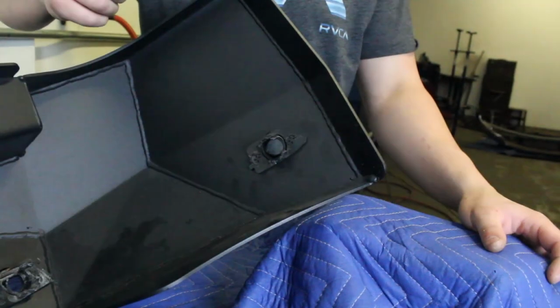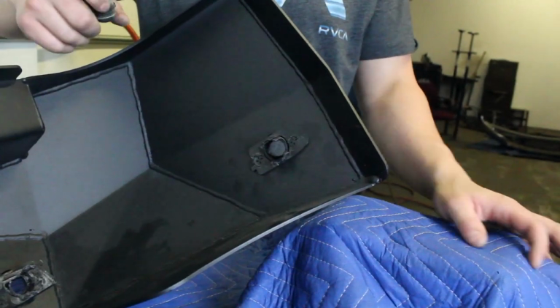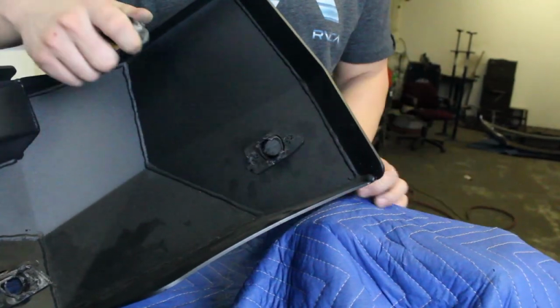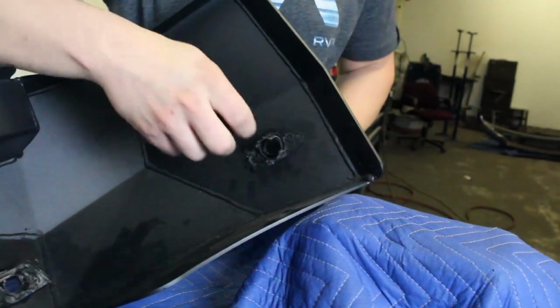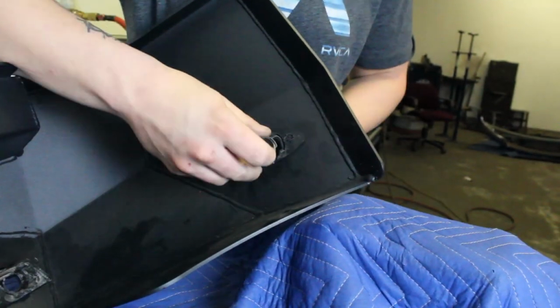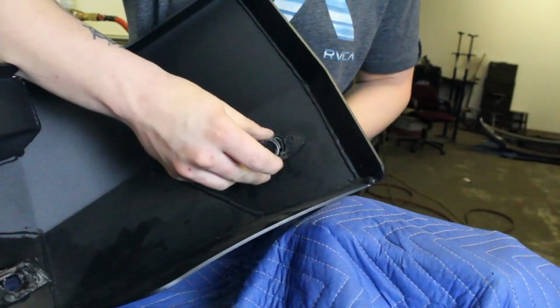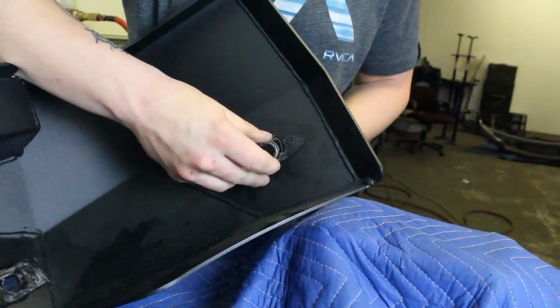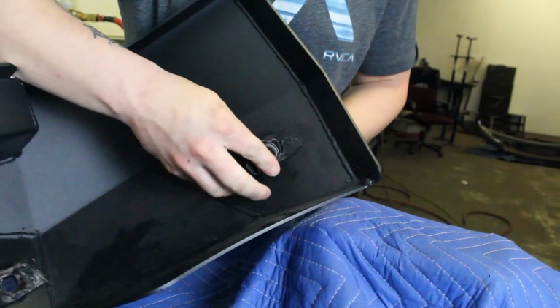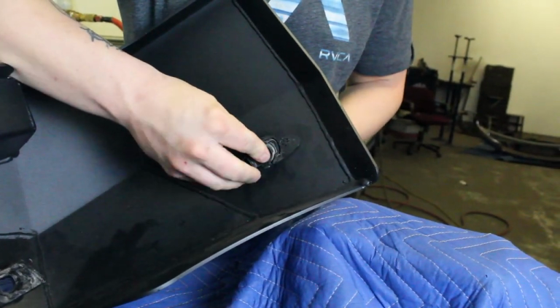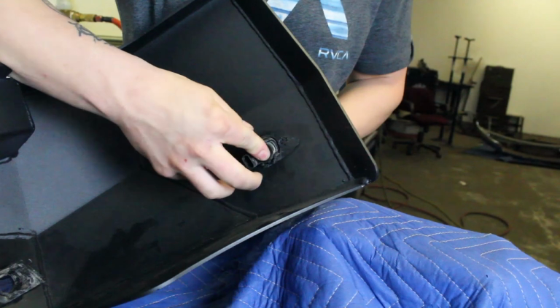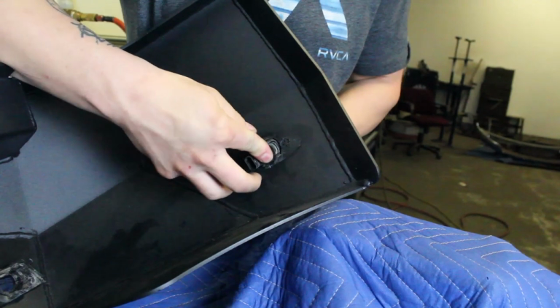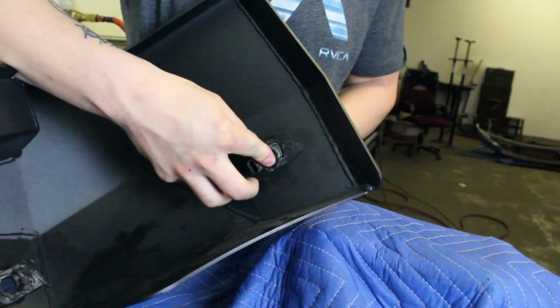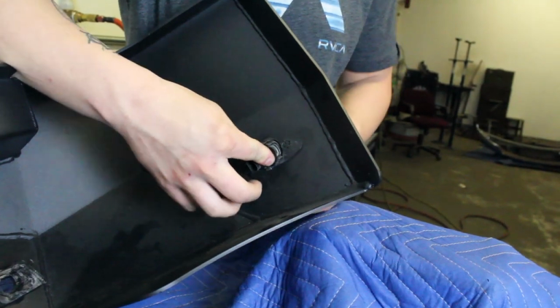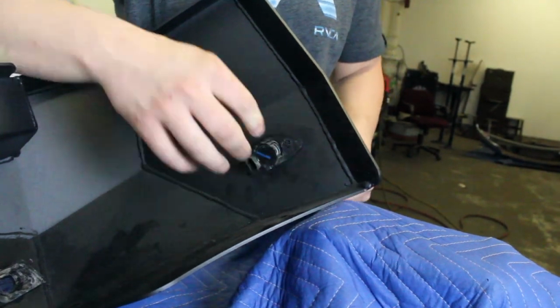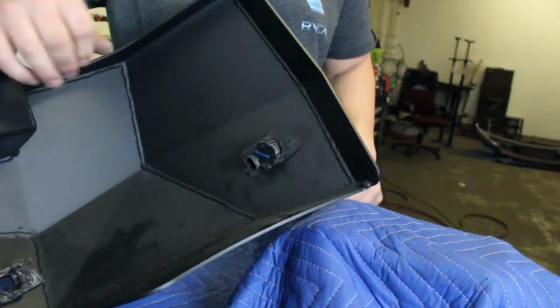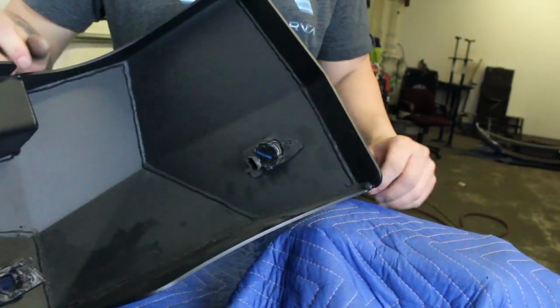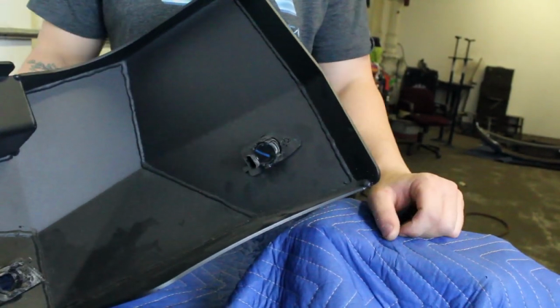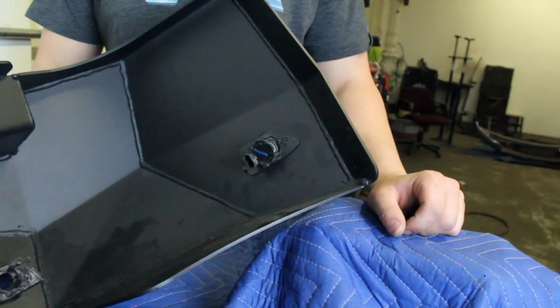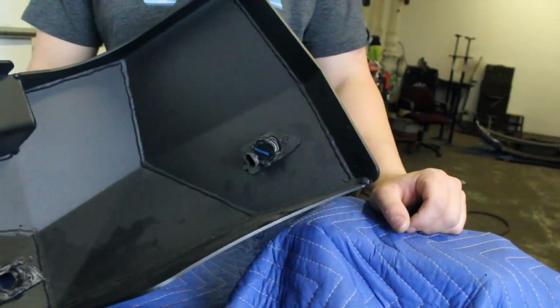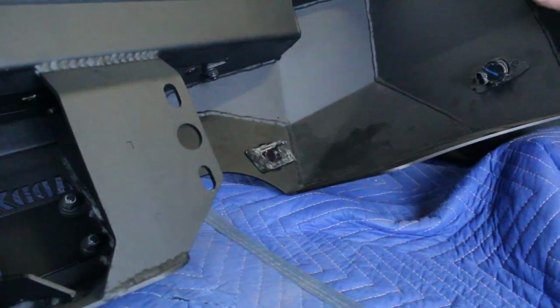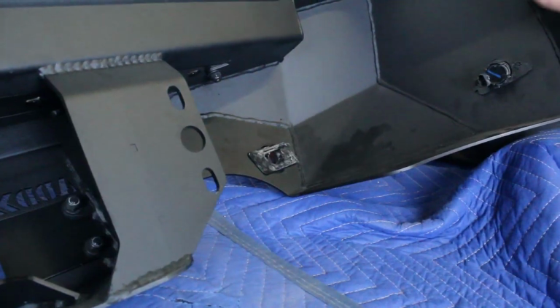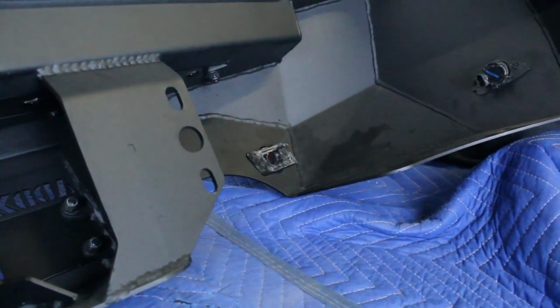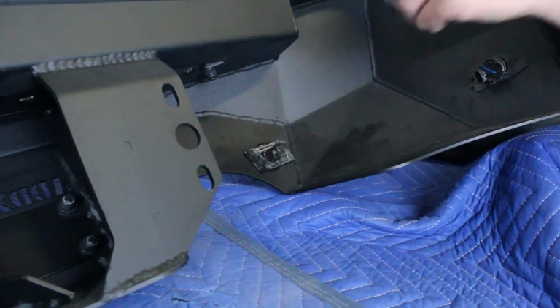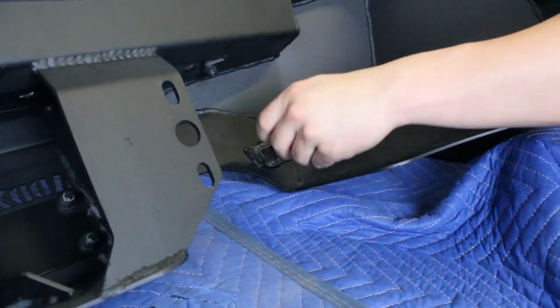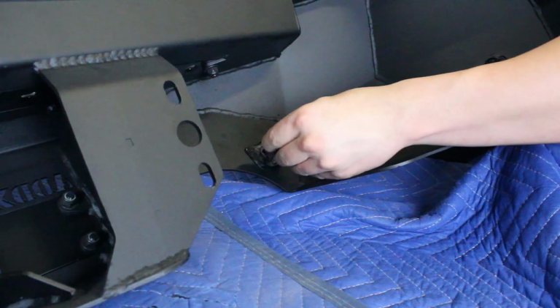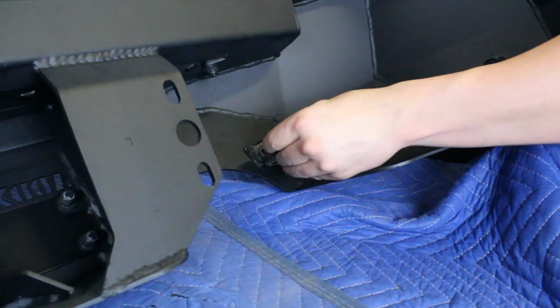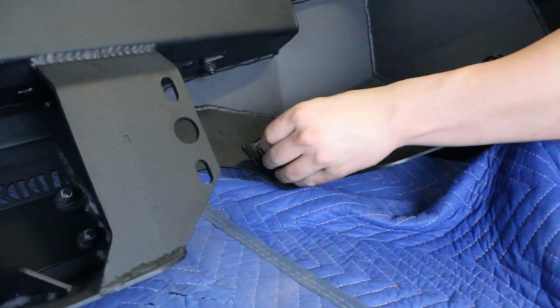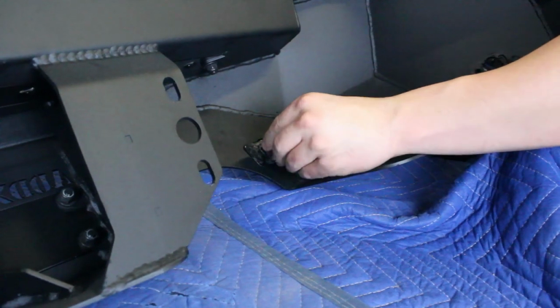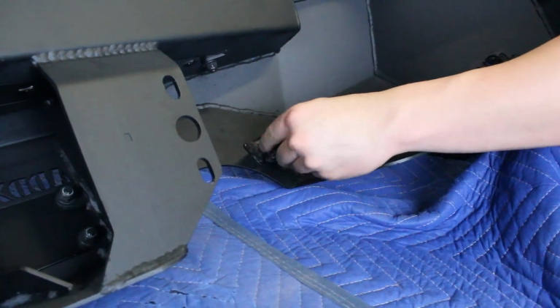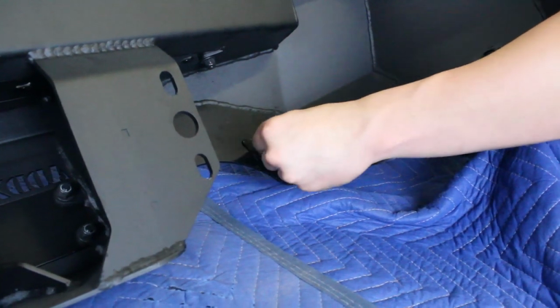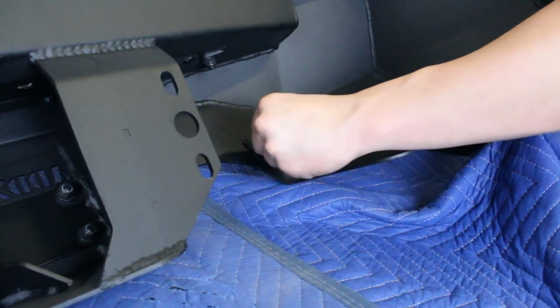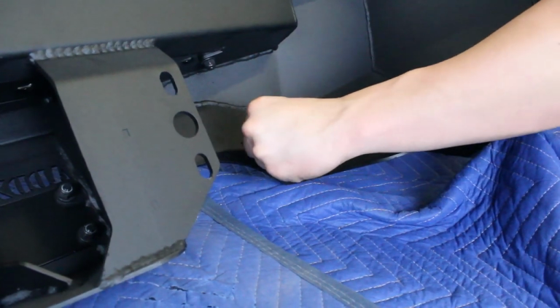Once the adhesive is set on your sensor rings, push the parking sensors into those rings from the back side until they click into place. Make sure to install these in the same position and orientation as they came off your OEM bumper.